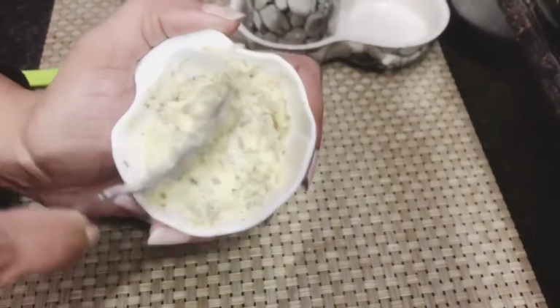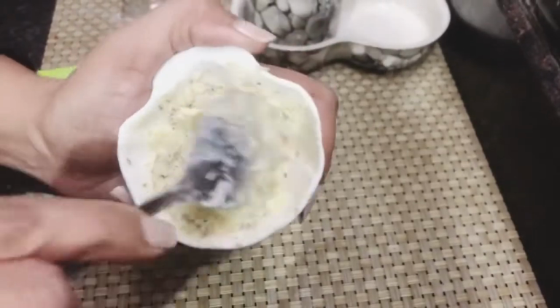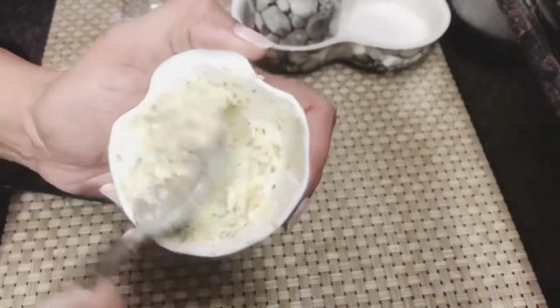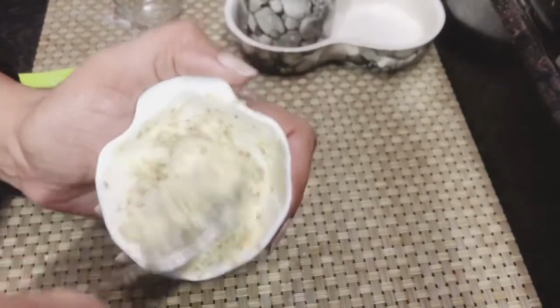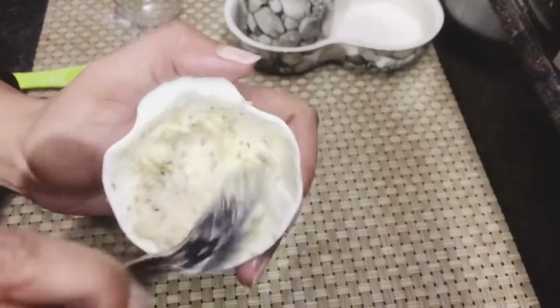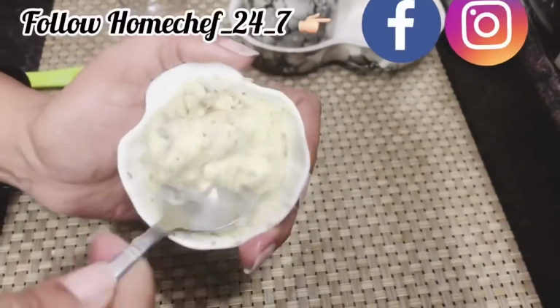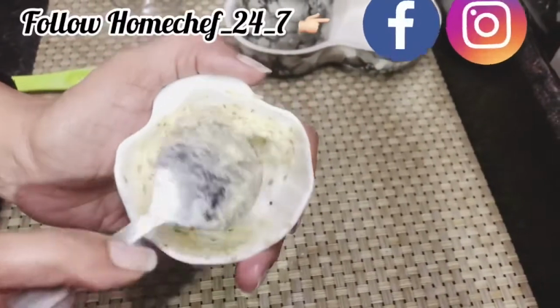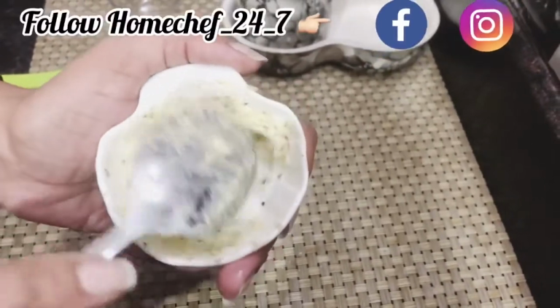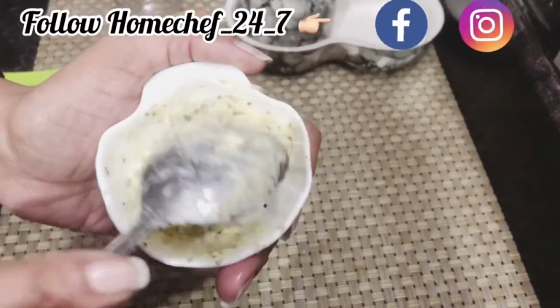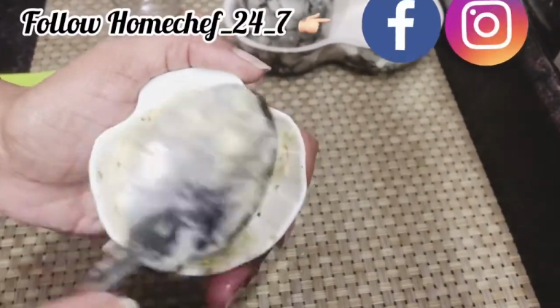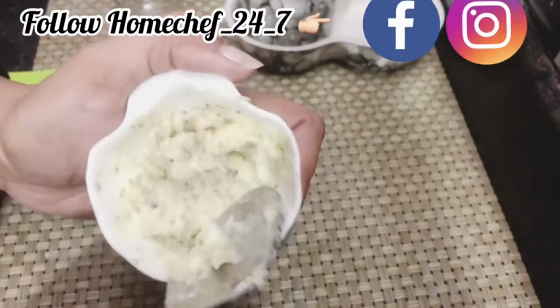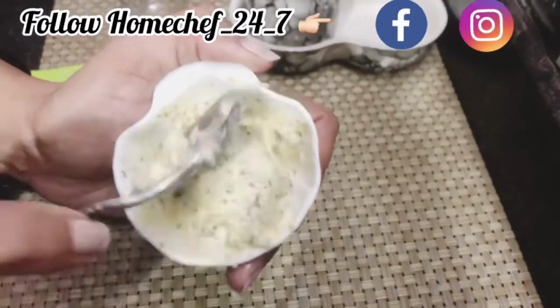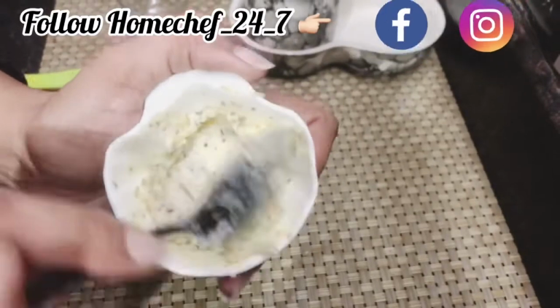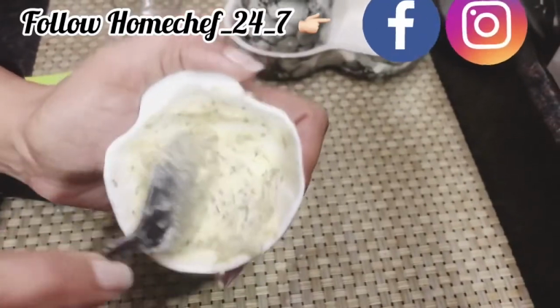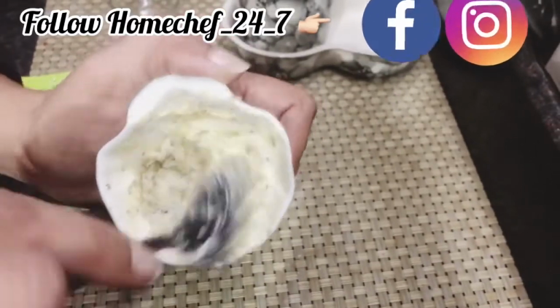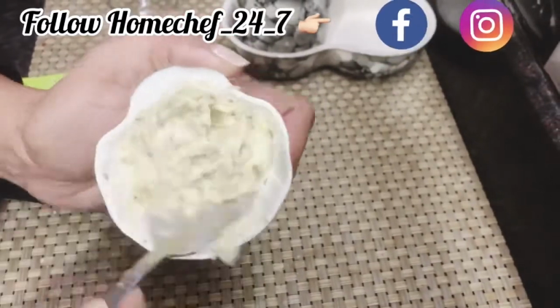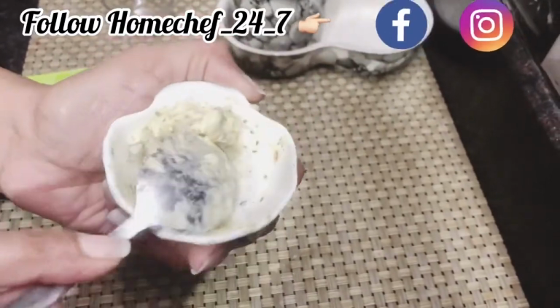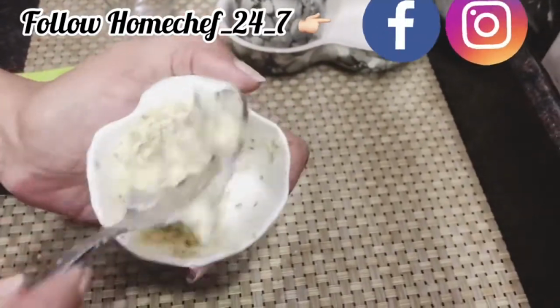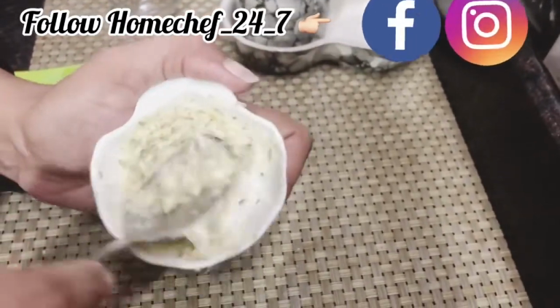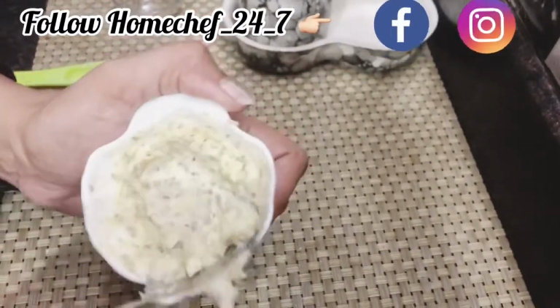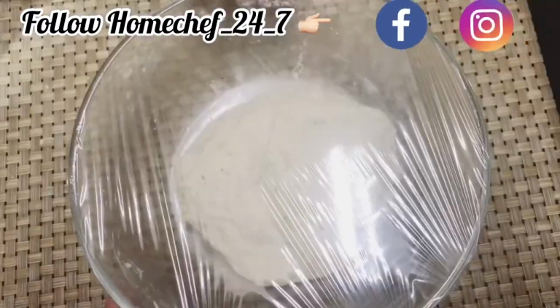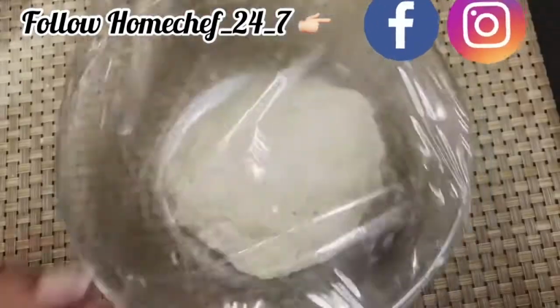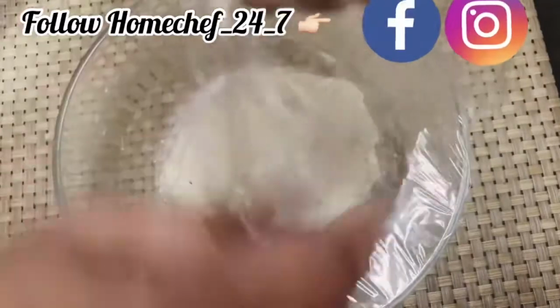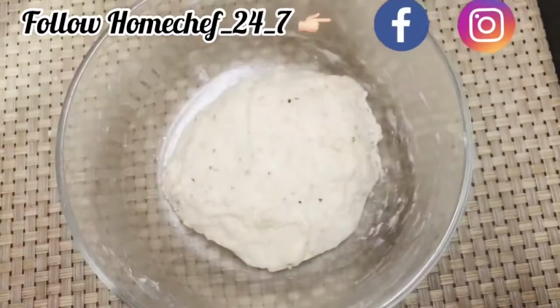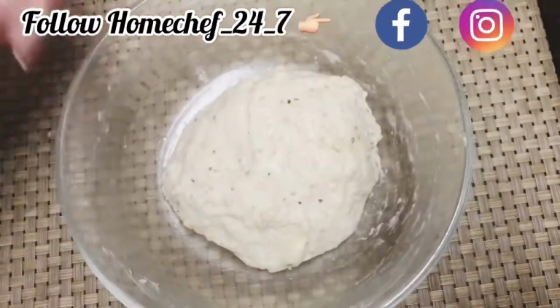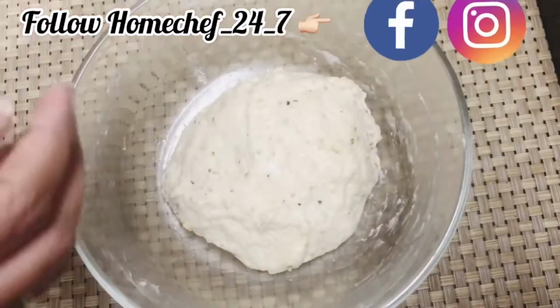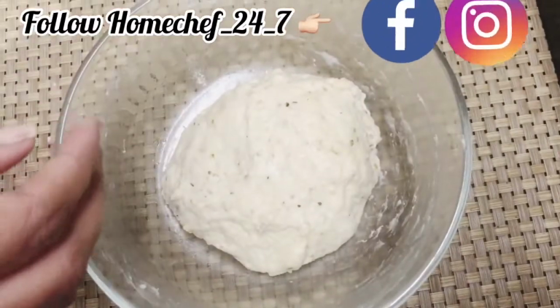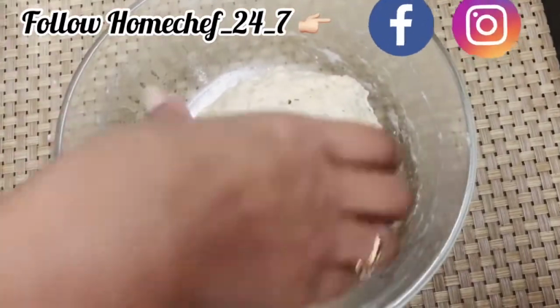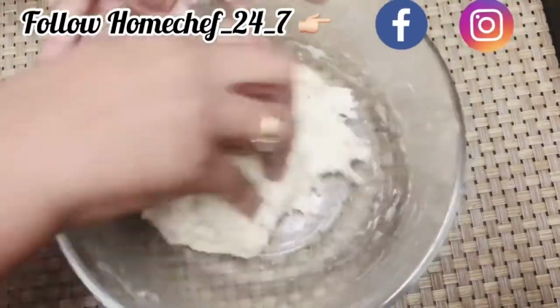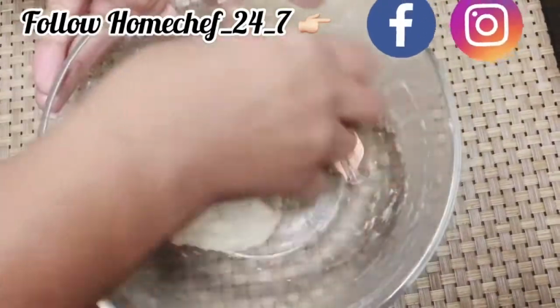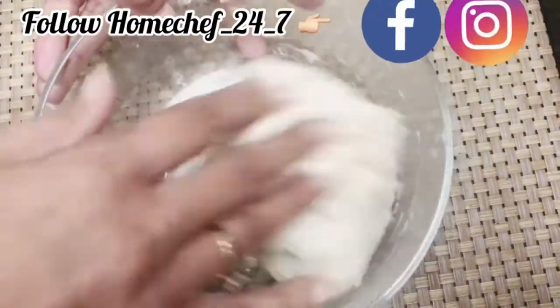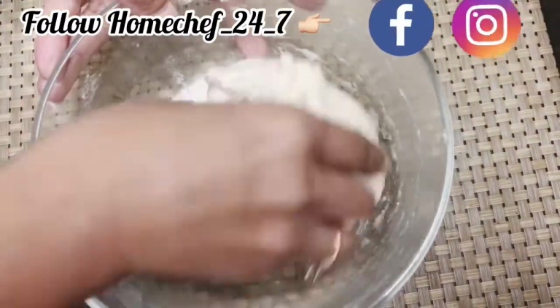You can store it for approximately 2-3 weeks and it will be fine. You can also use this butter on normal bread. Now guys, we will check the dough — our dough is ready.